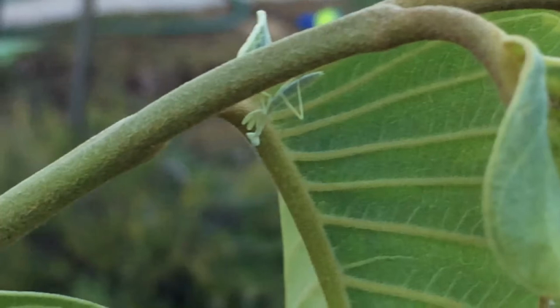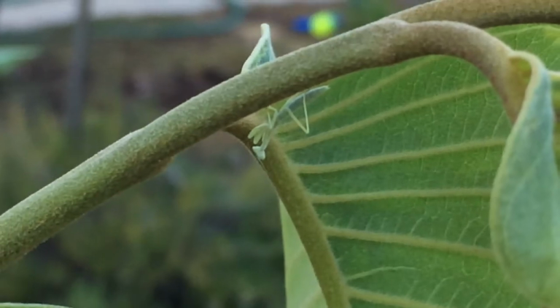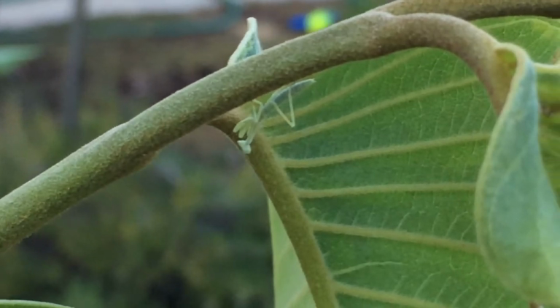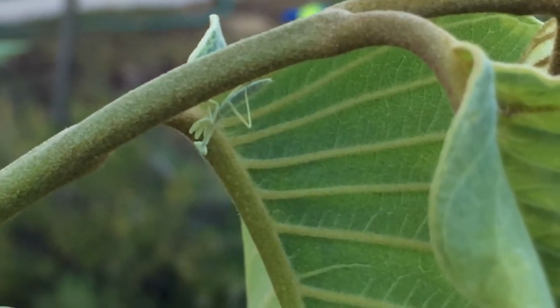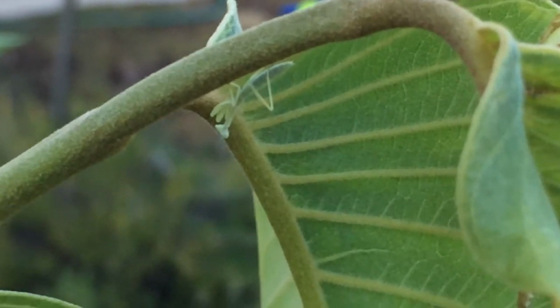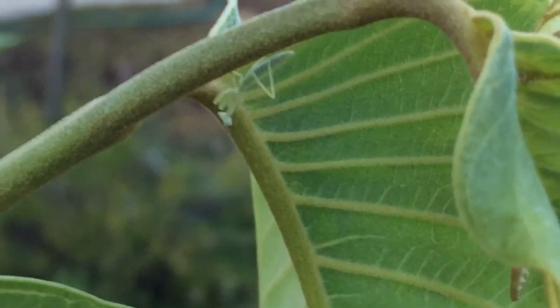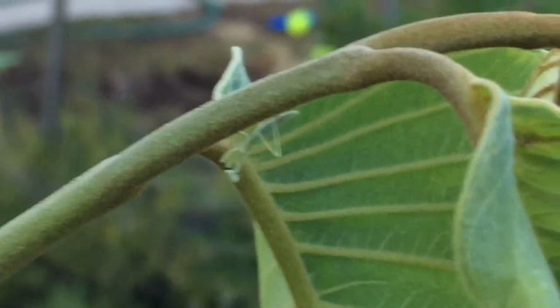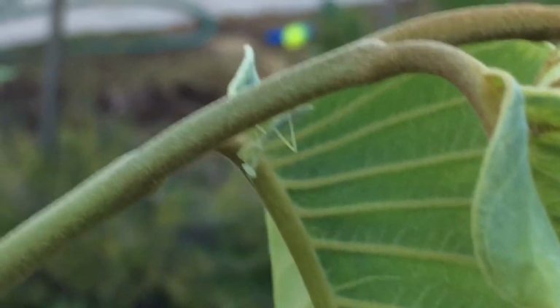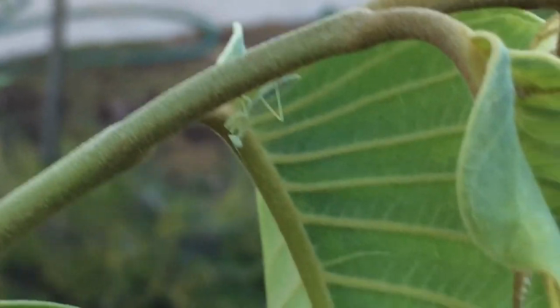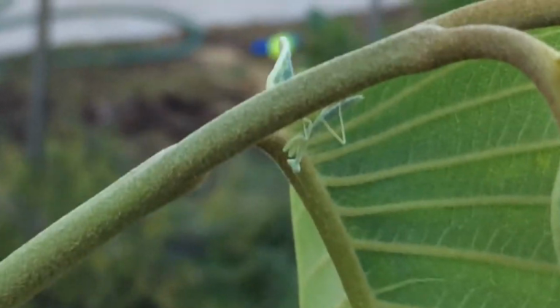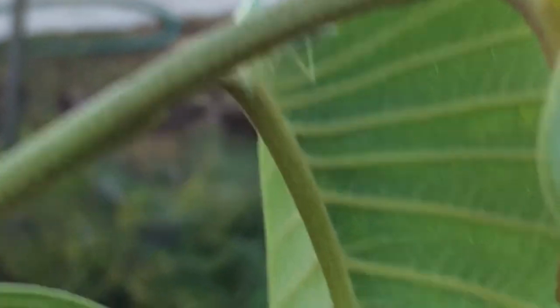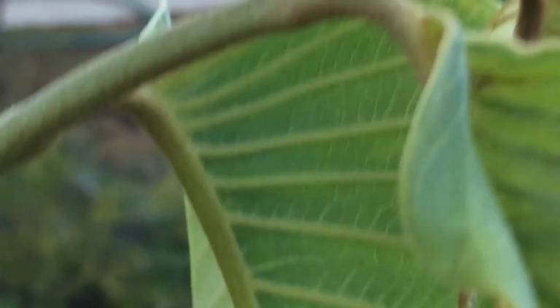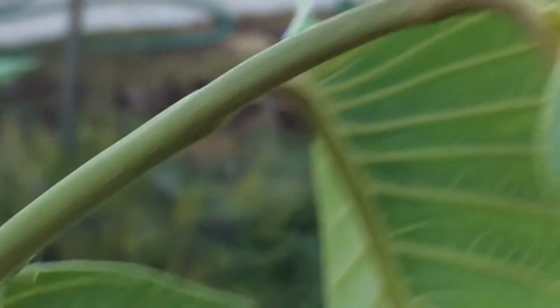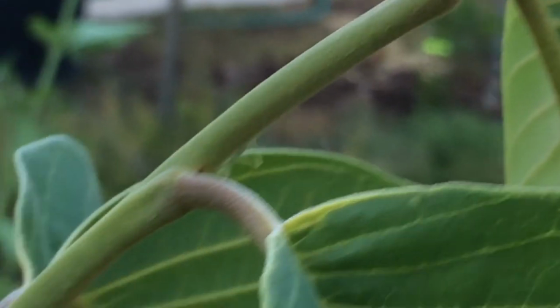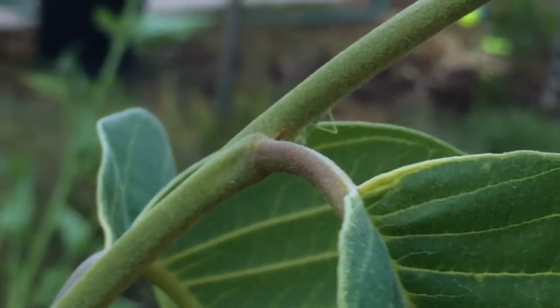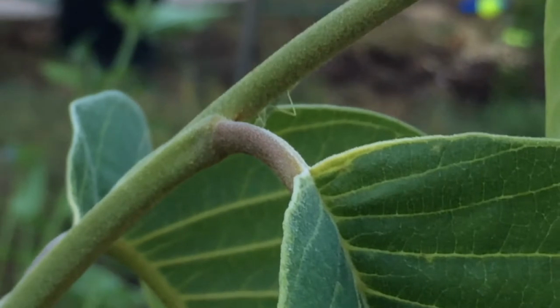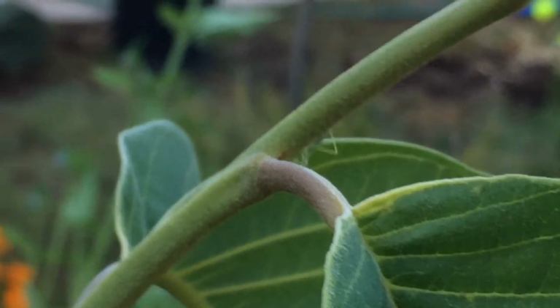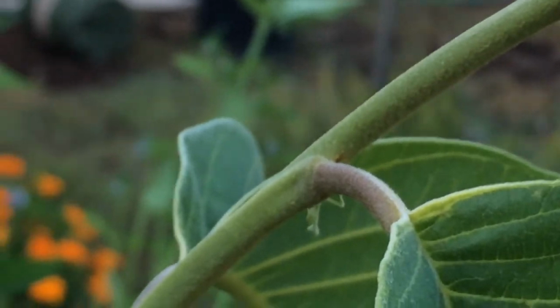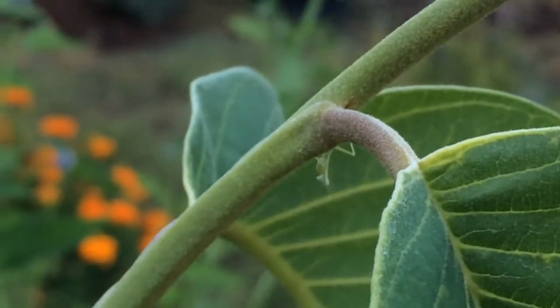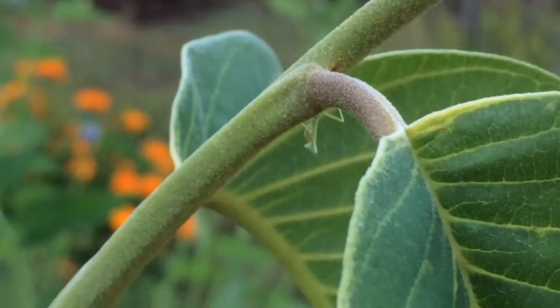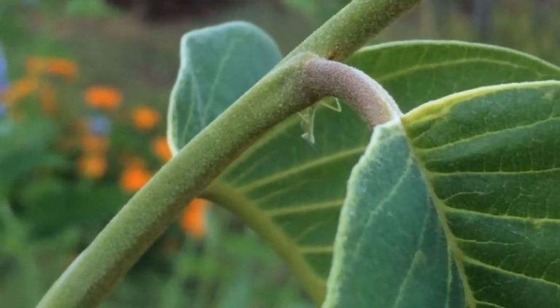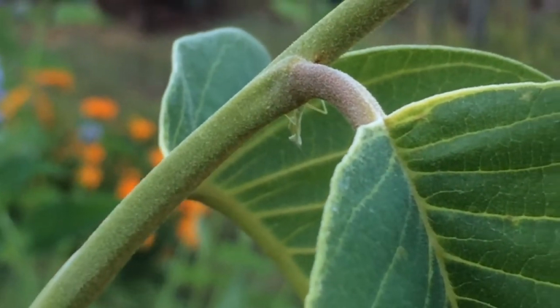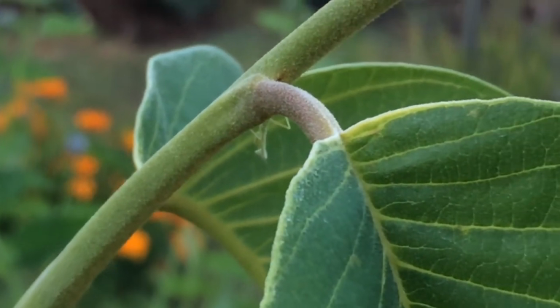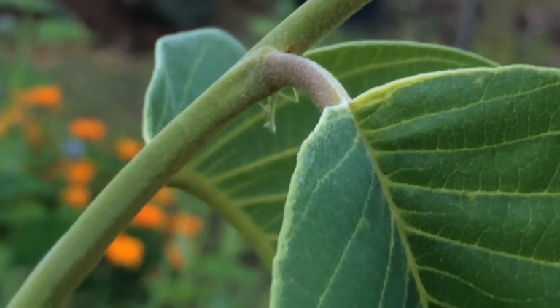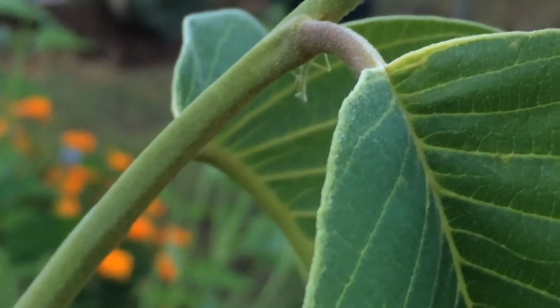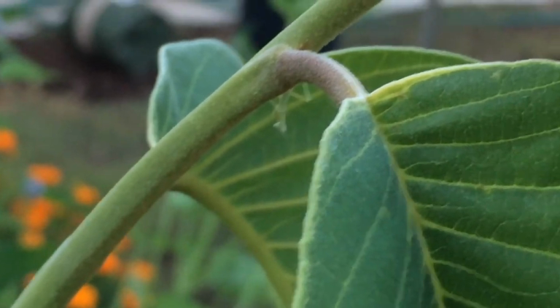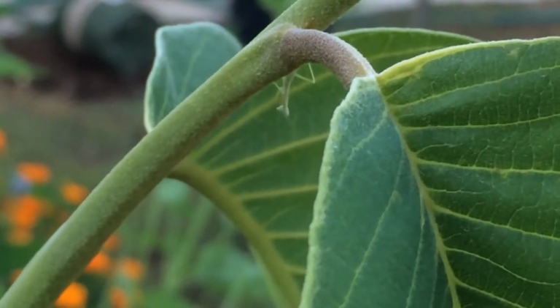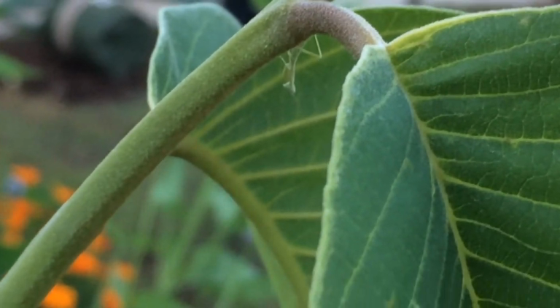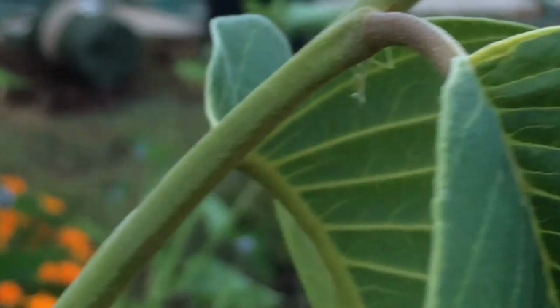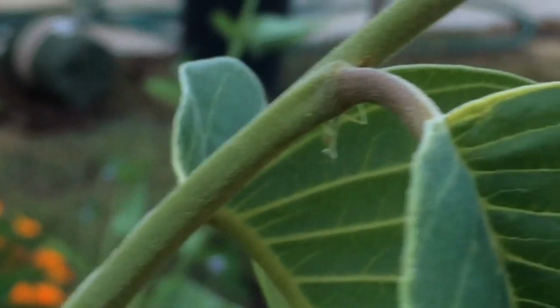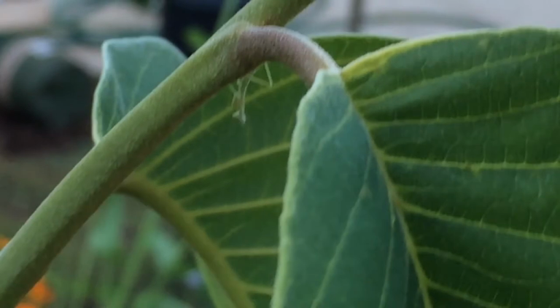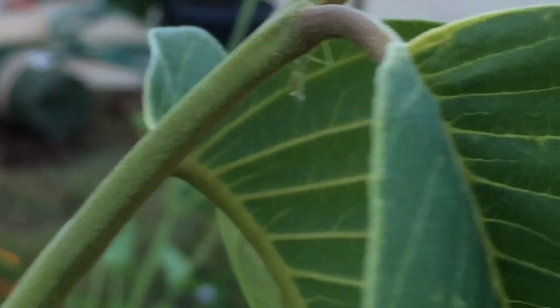Hello everyone, this is Moses from Zothair Gardens. I just found a little baby praying mantis on my cherimoya tree, Chaffee variety.